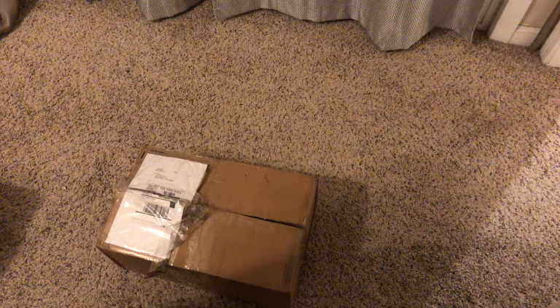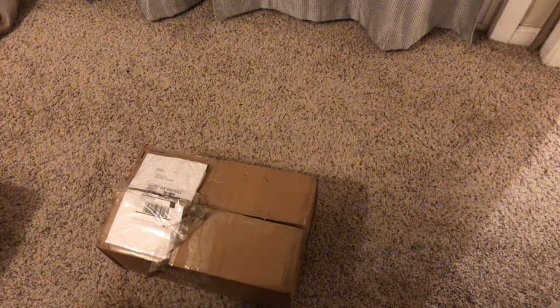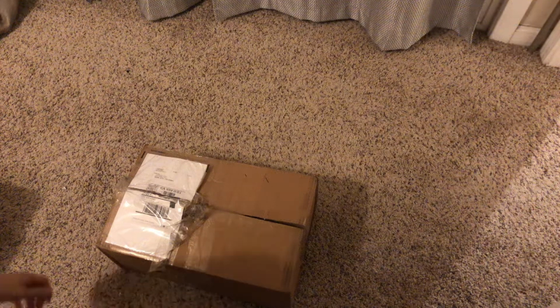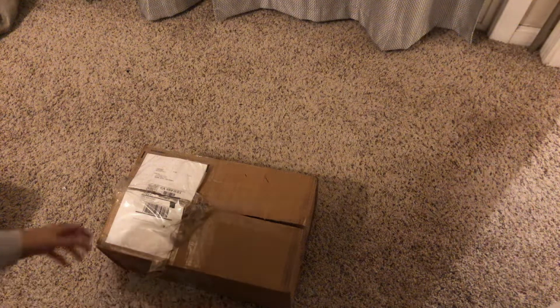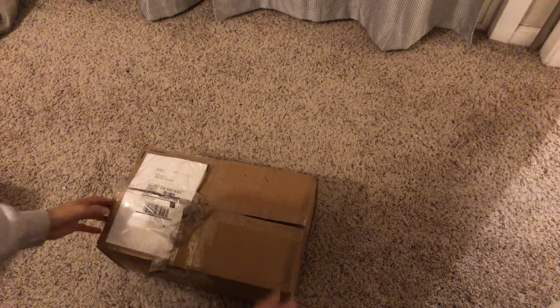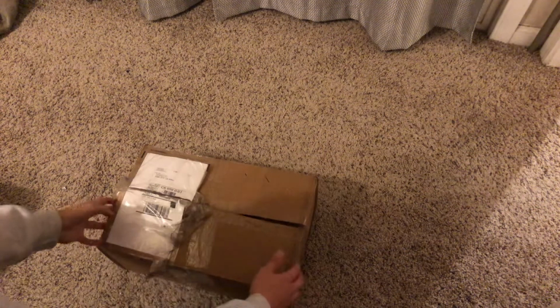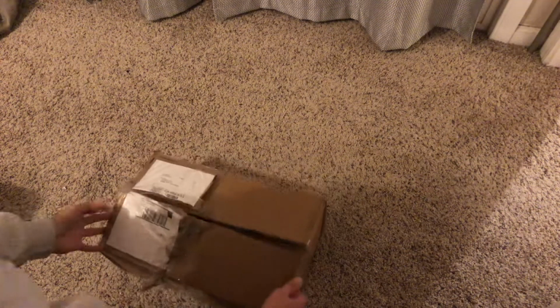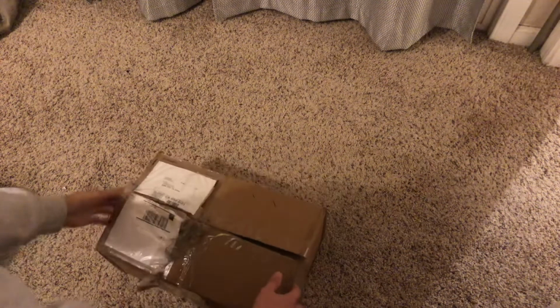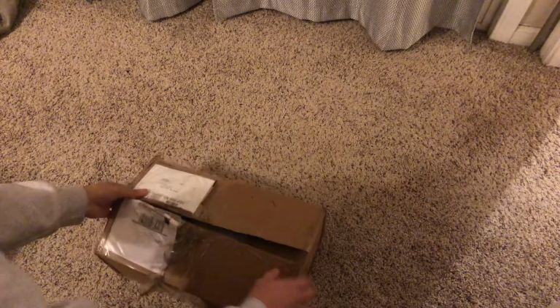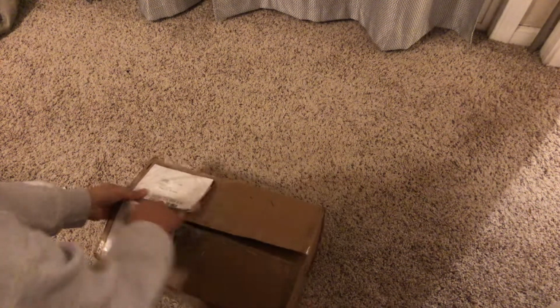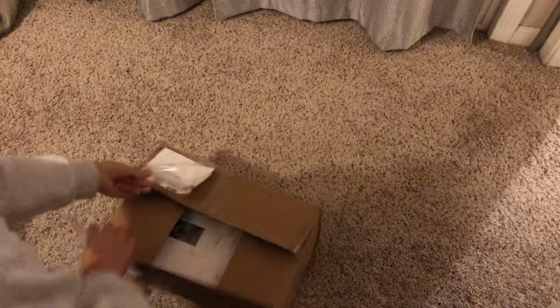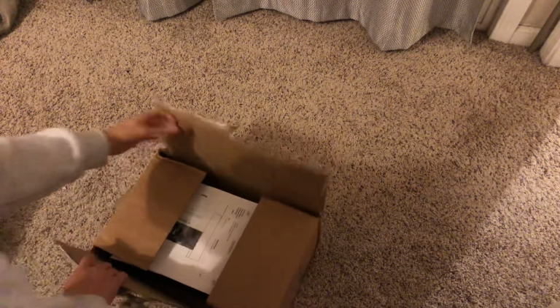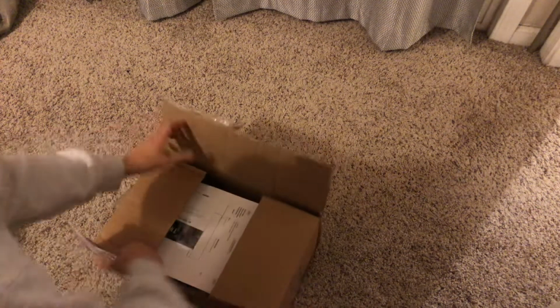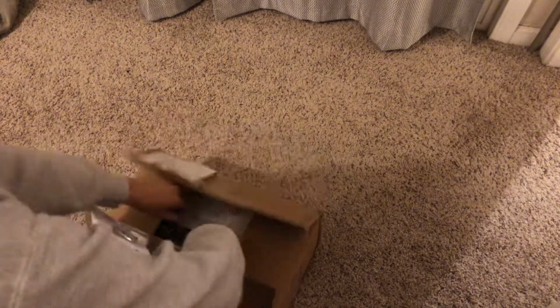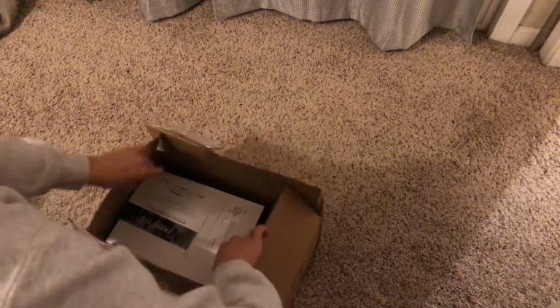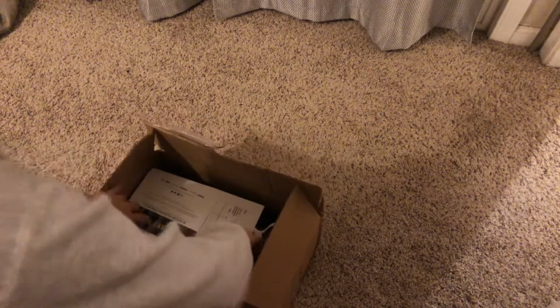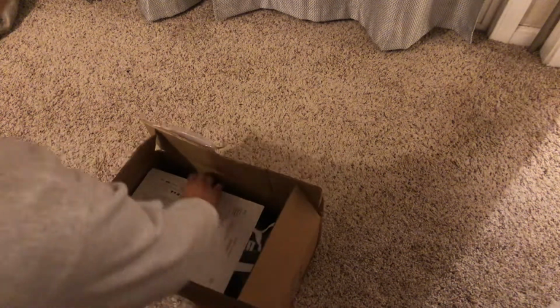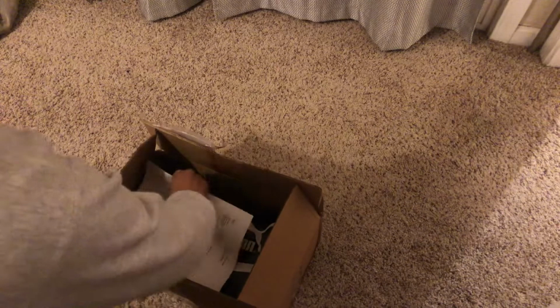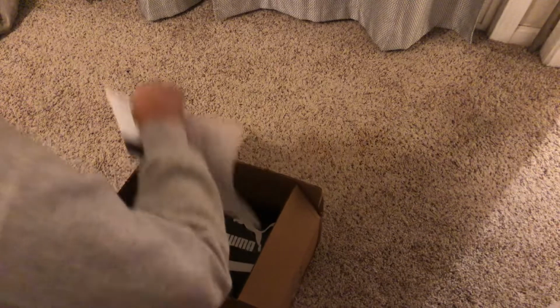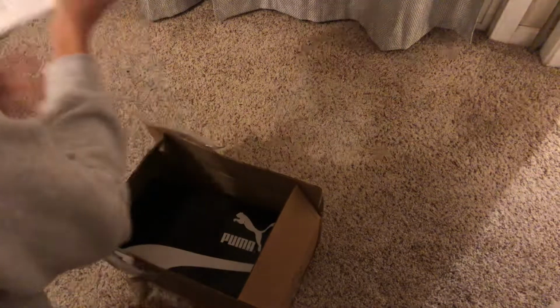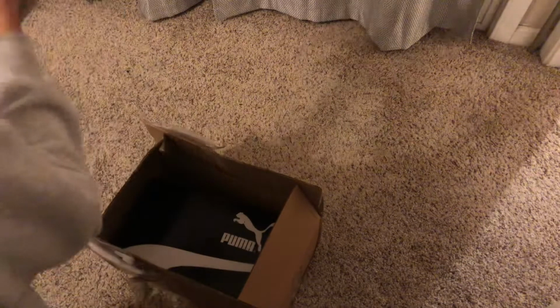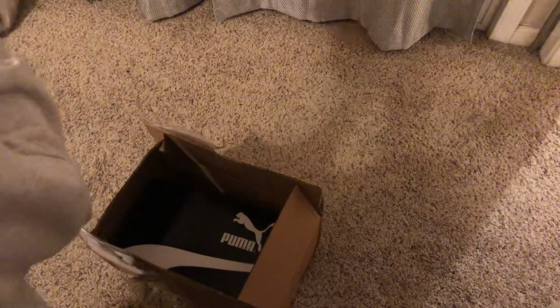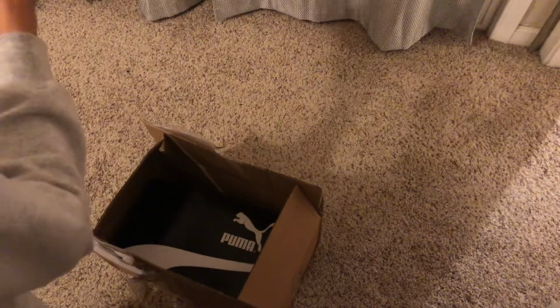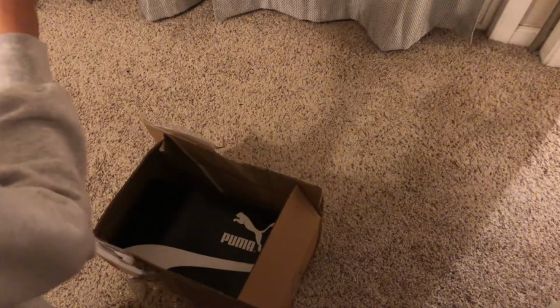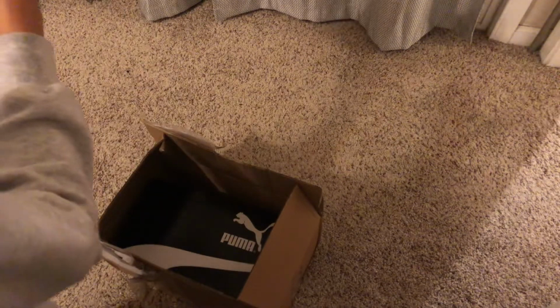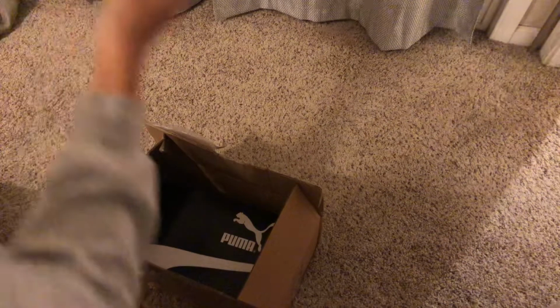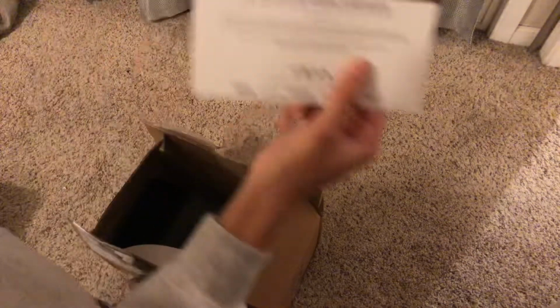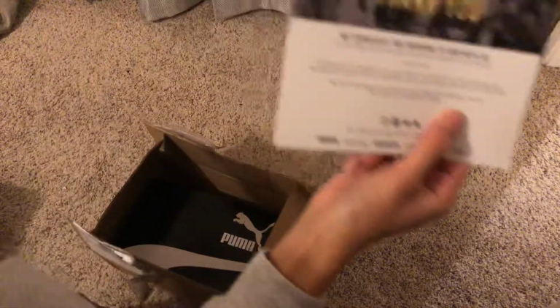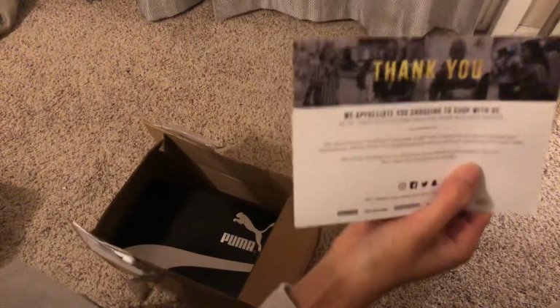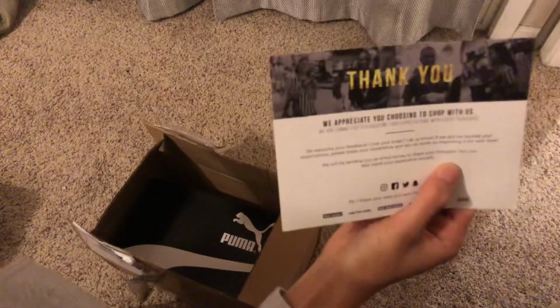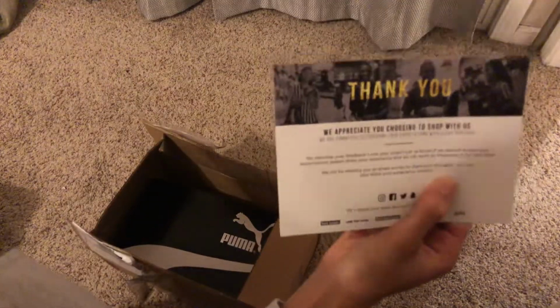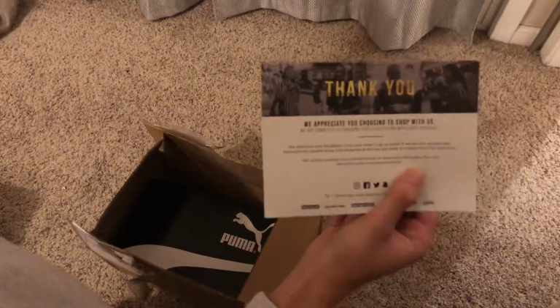Alright guys, so here I have an unboxing of some more Puma gear, if you guys can read from the title. I've been wanting these shoes for a while. Thank you for stopping by.